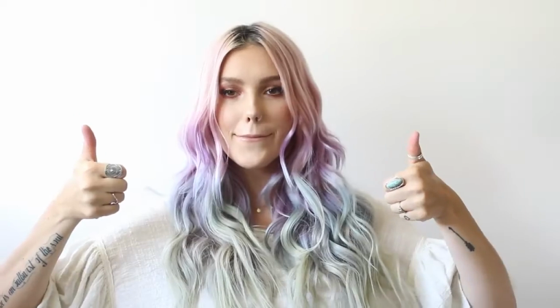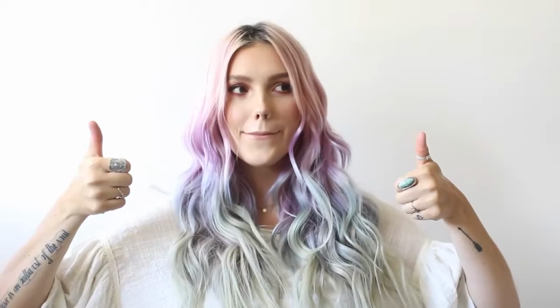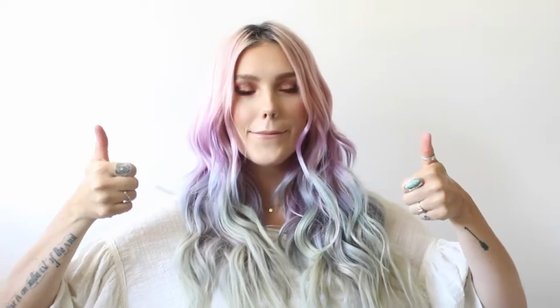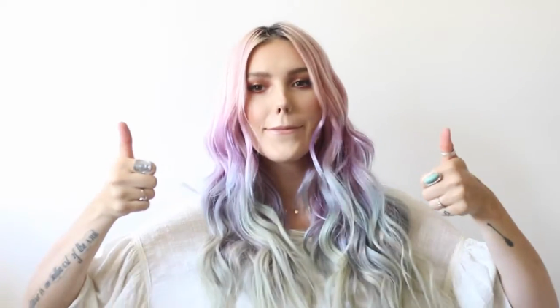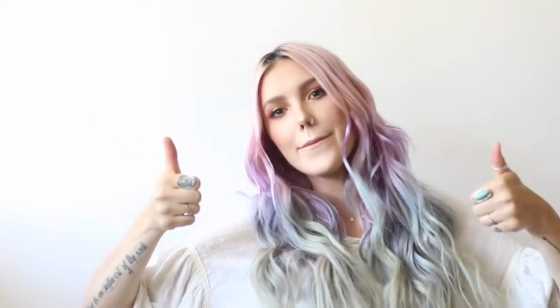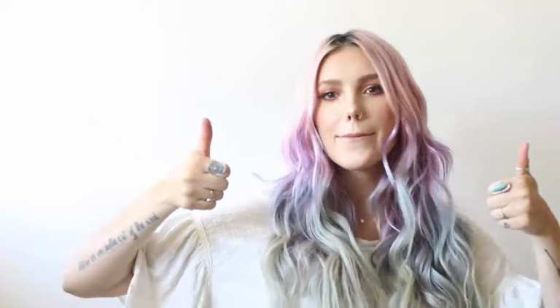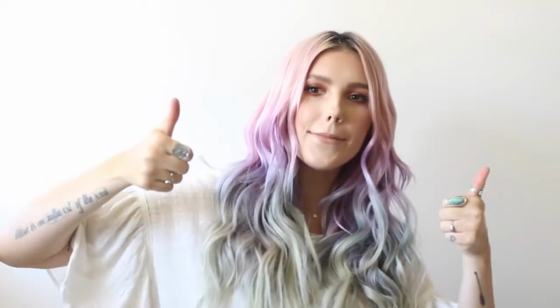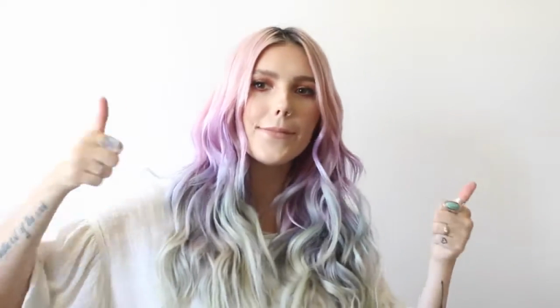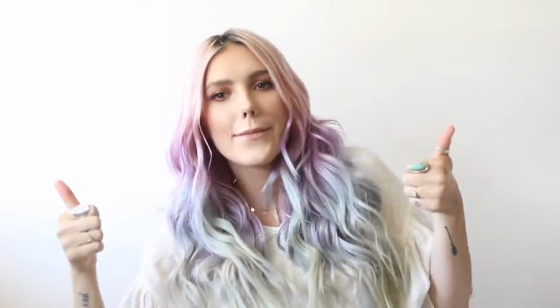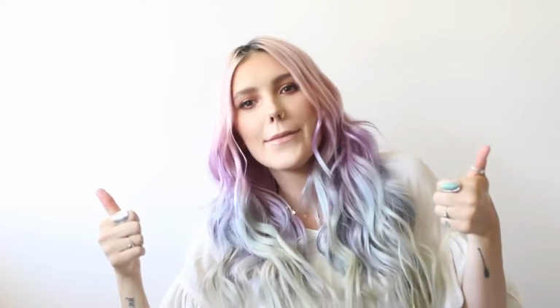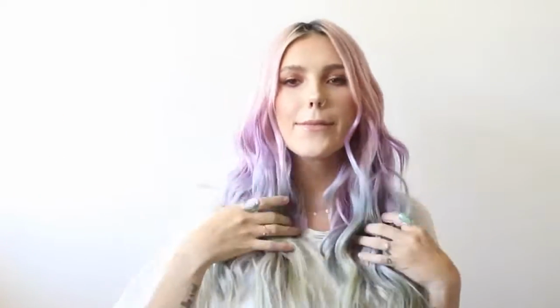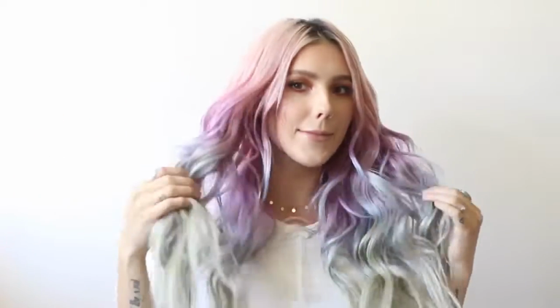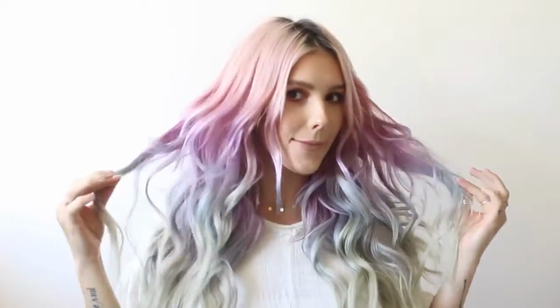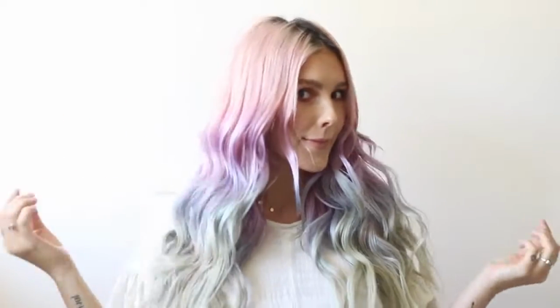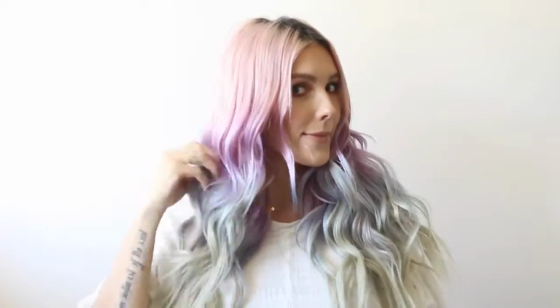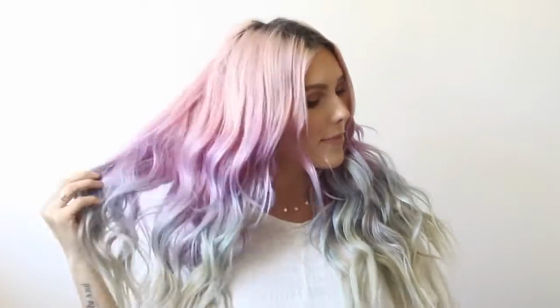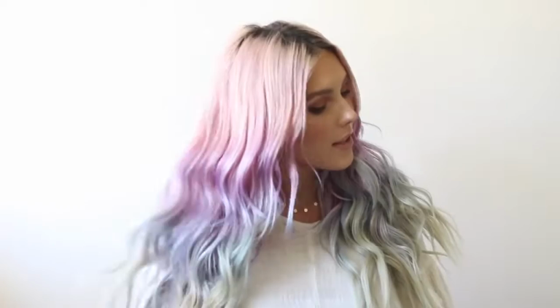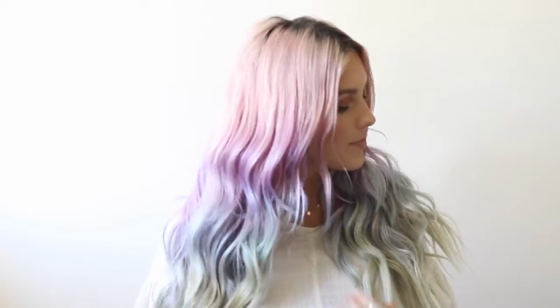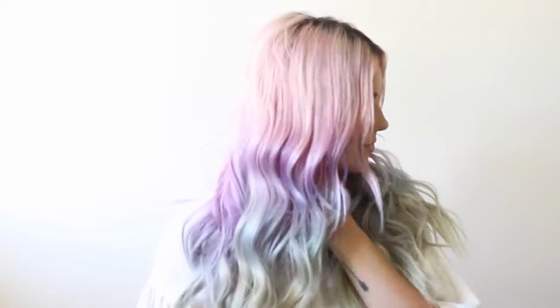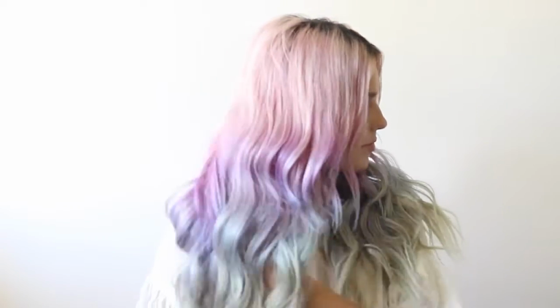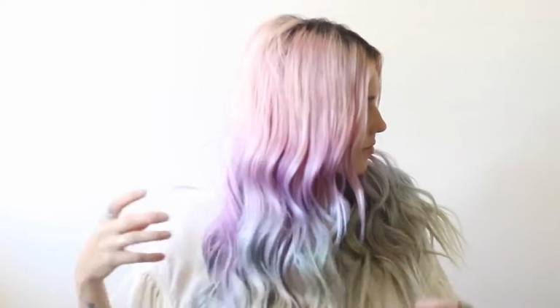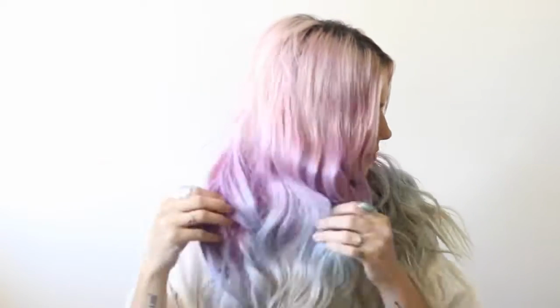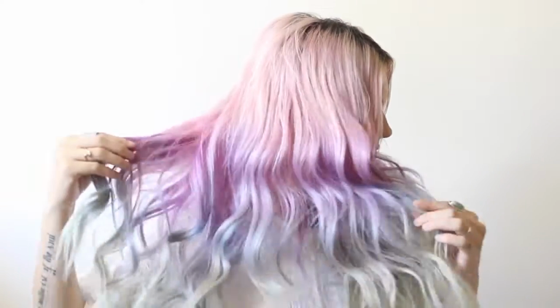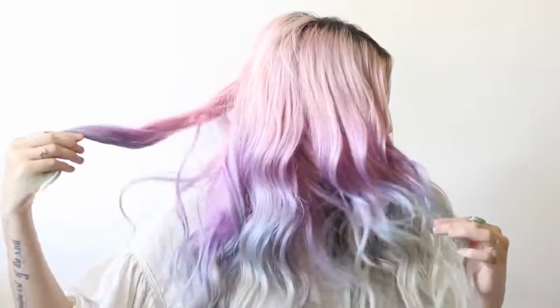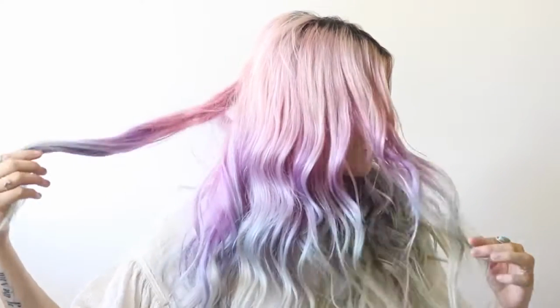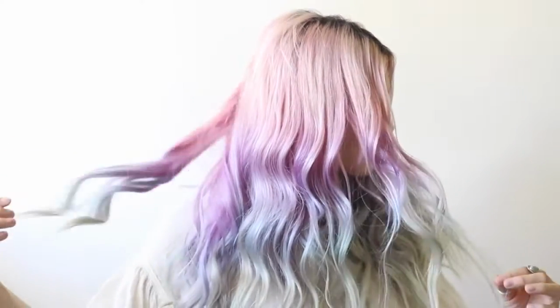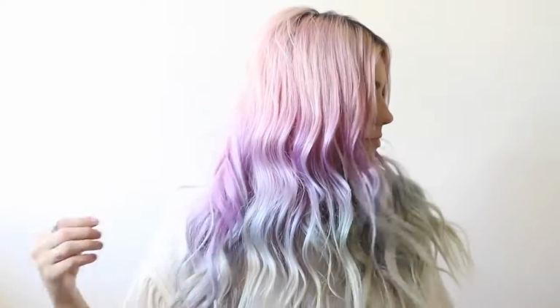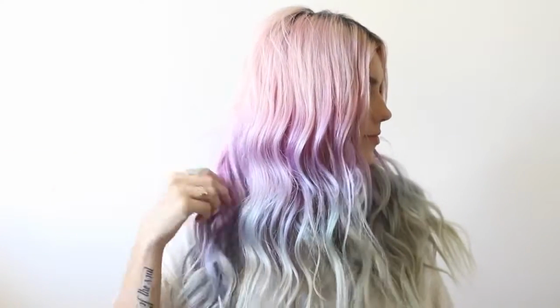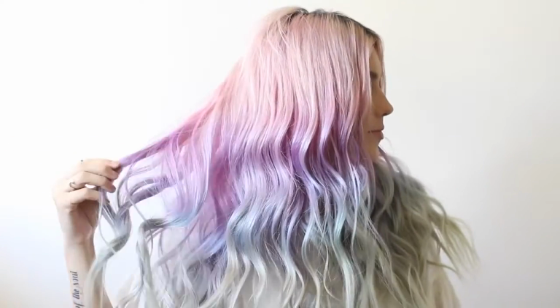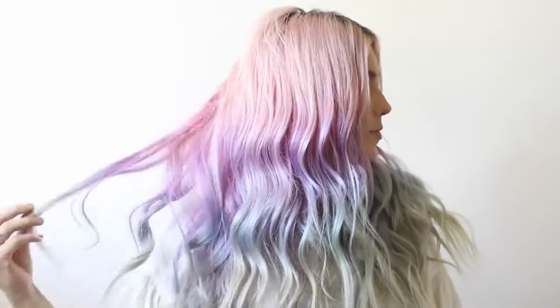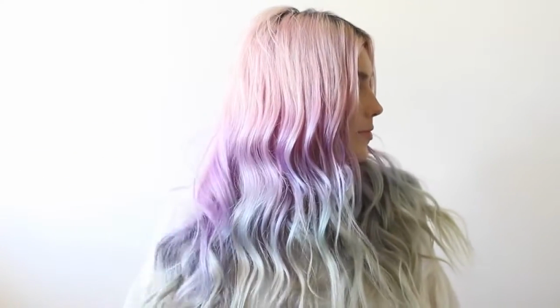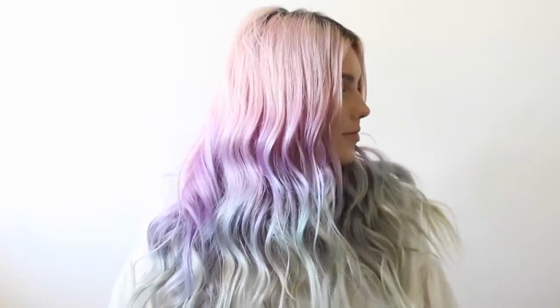And there you have it — the perfect waves with Bombshell extensions. These are my everyday waves, I absolutely love them, and I hope you guys enjoyed this tutorial. Thanks so much for watching! Bye!